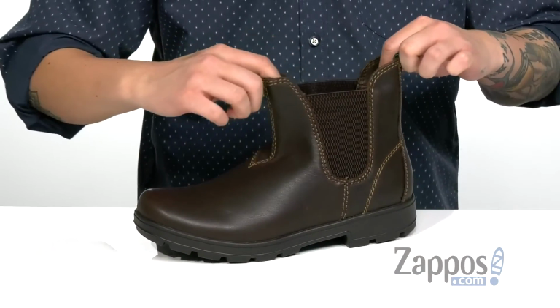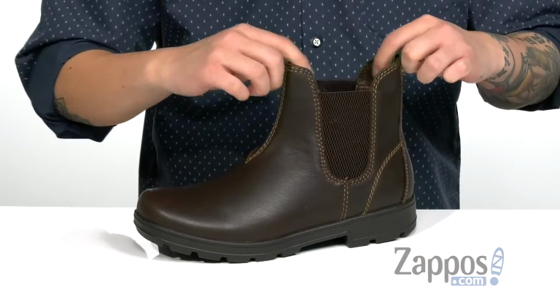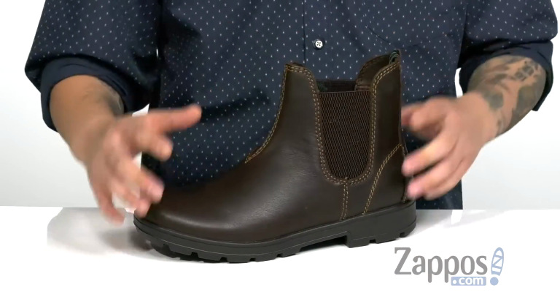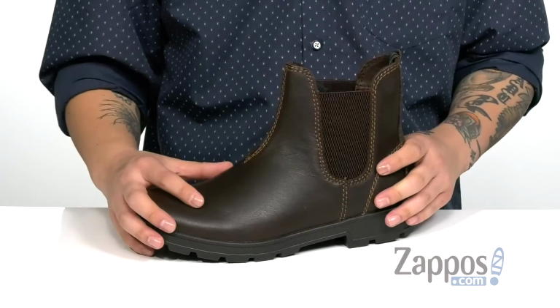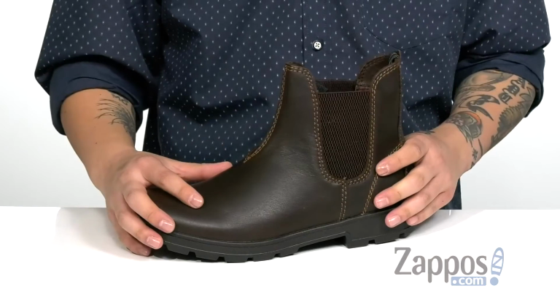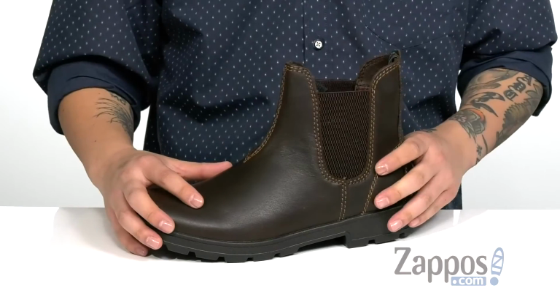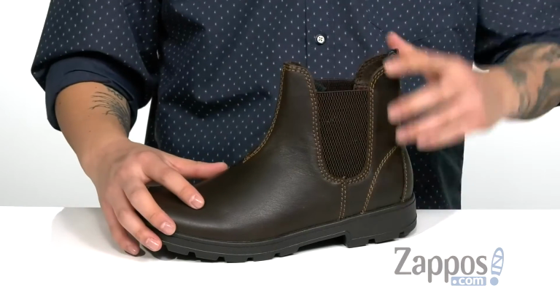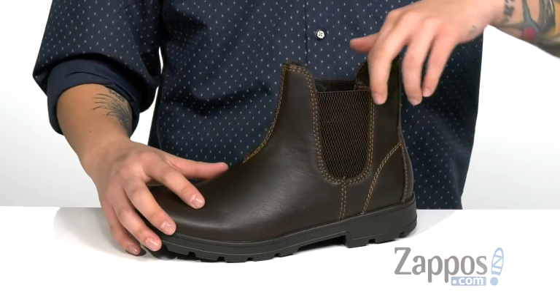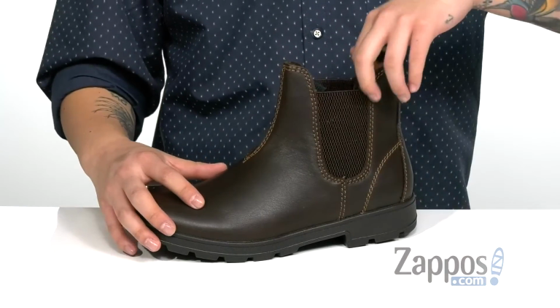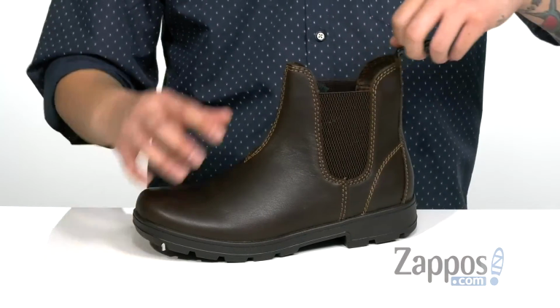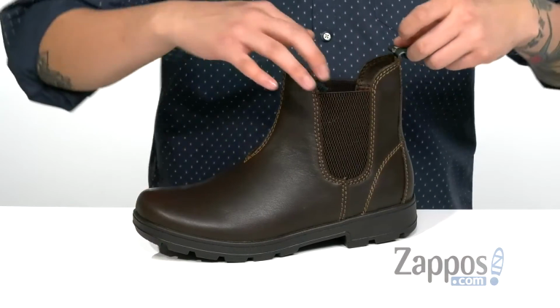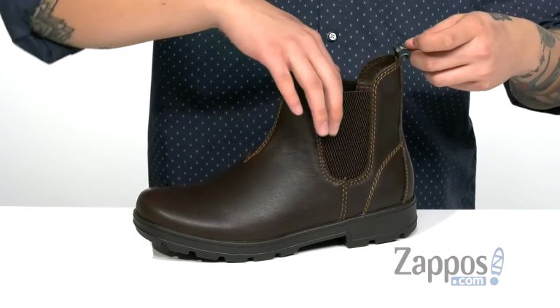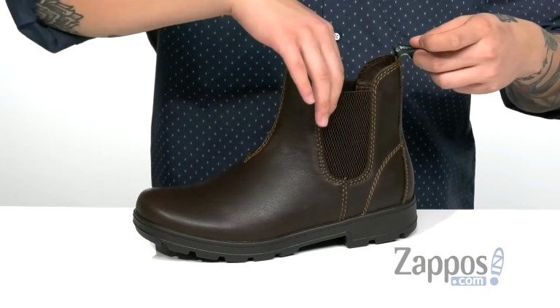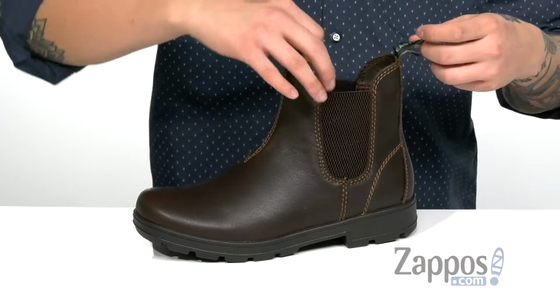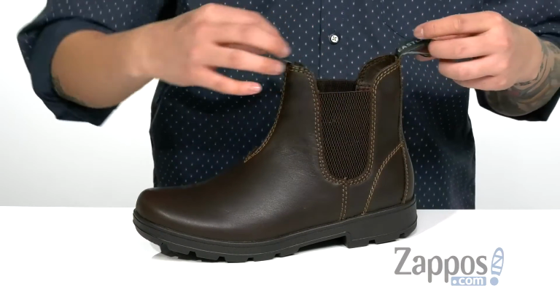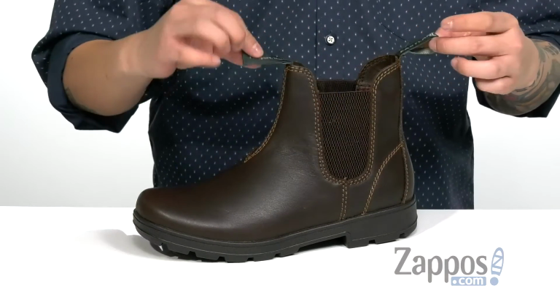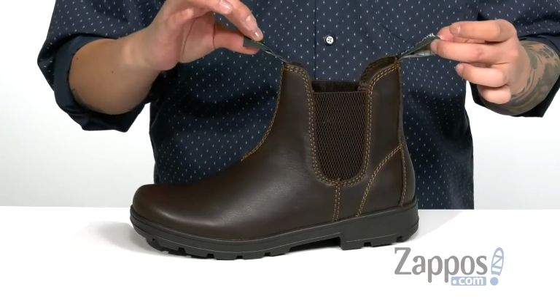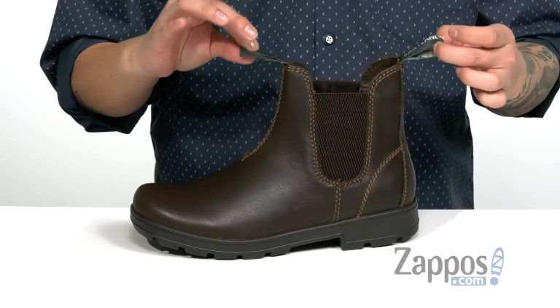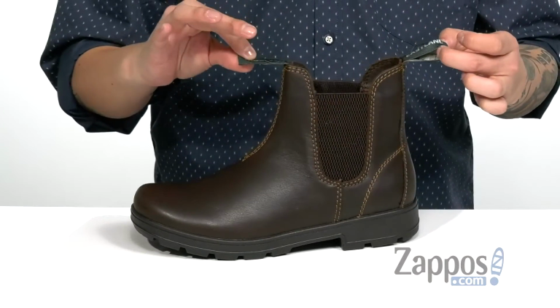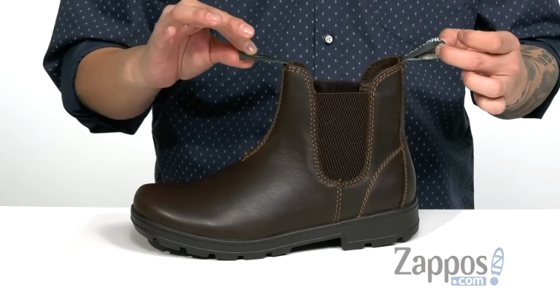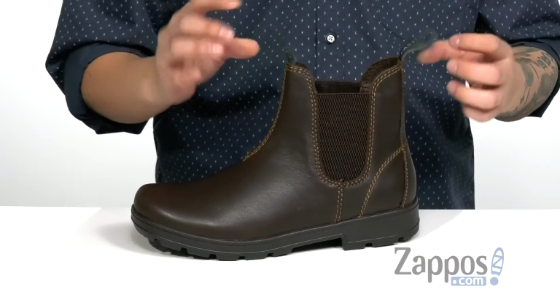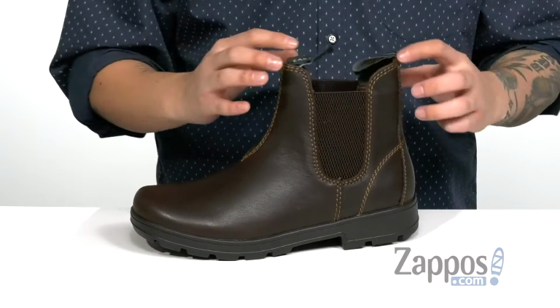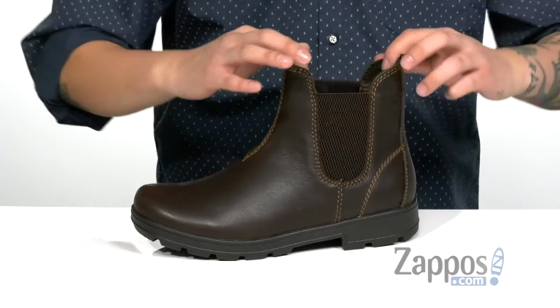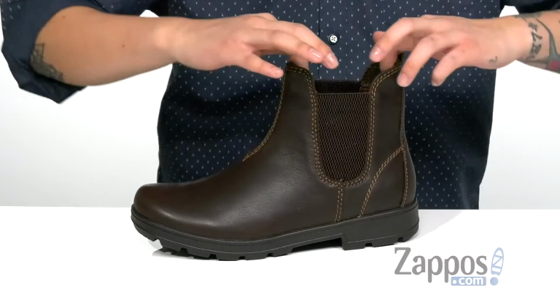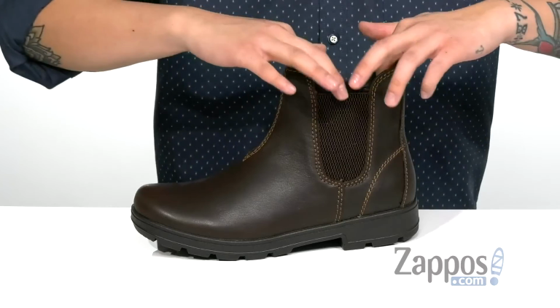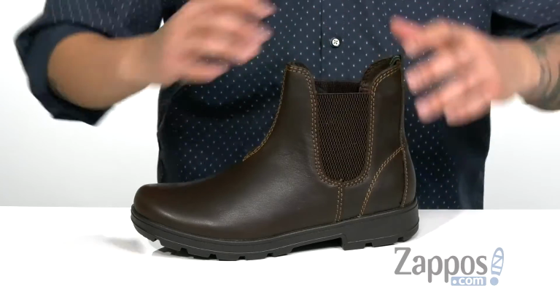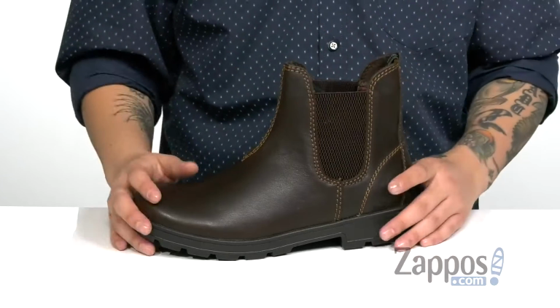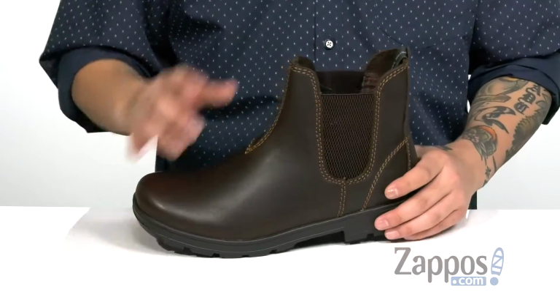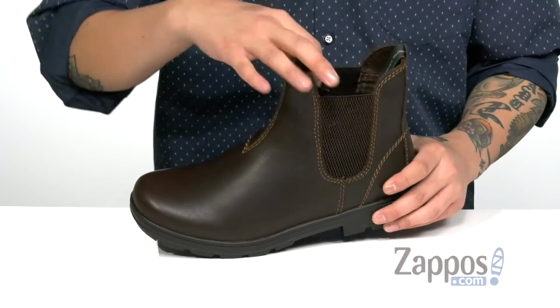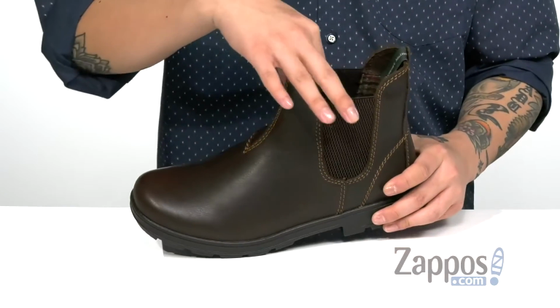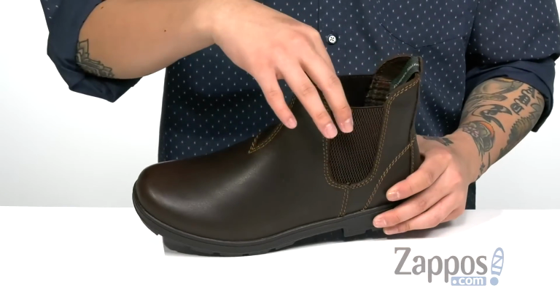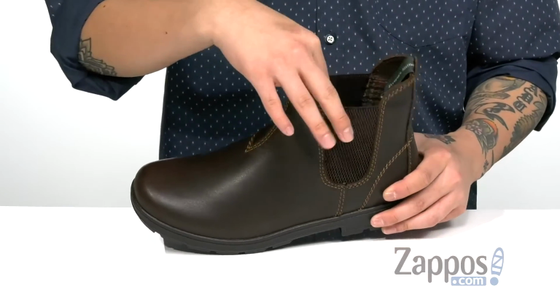You've also got stretch panels on each side for an easy and secure fit around the foot. Pull tabs located on the inside of the boot is one of my favorite features for an easier on and off — and then you can just tuck them back in.